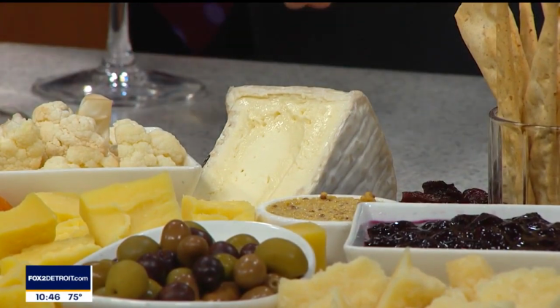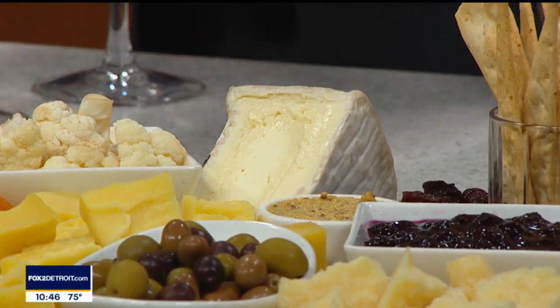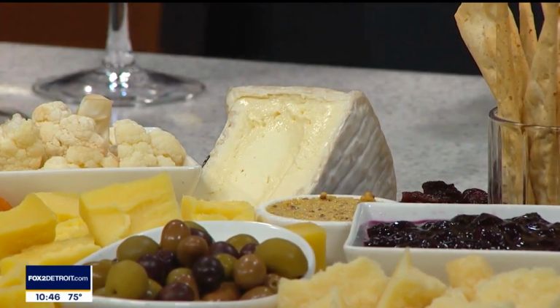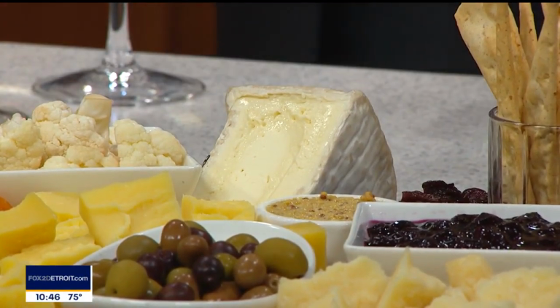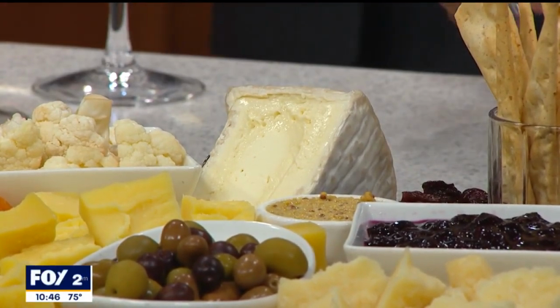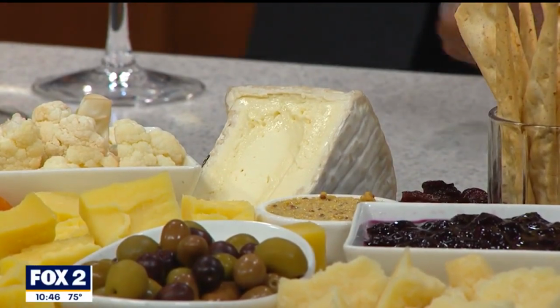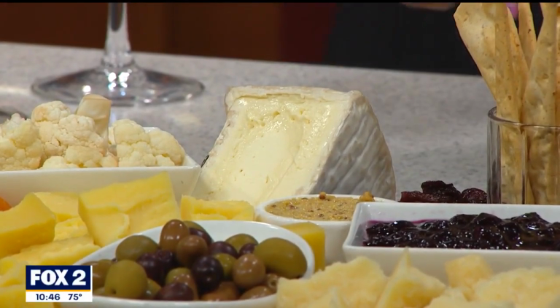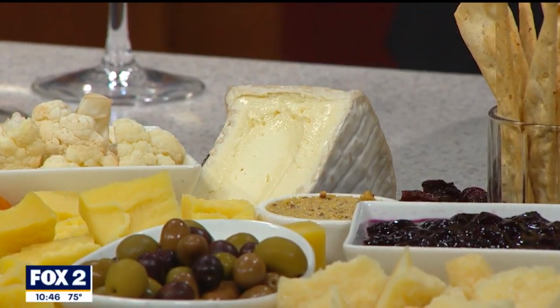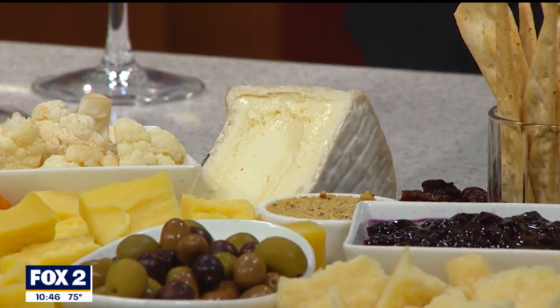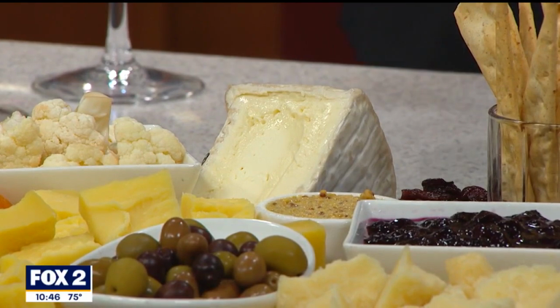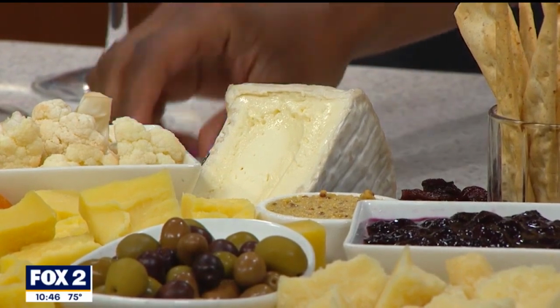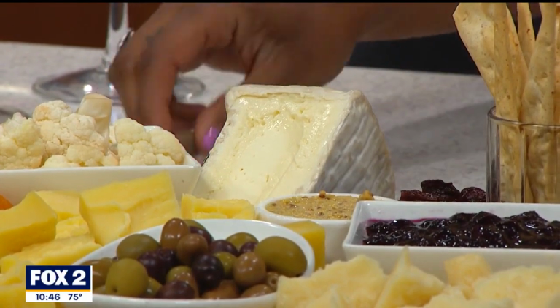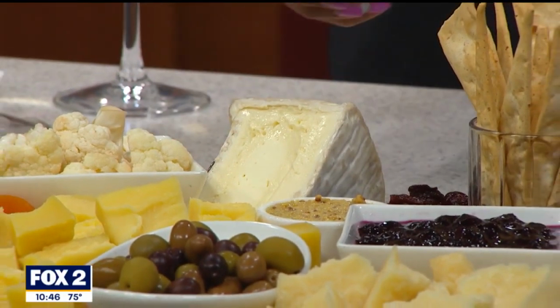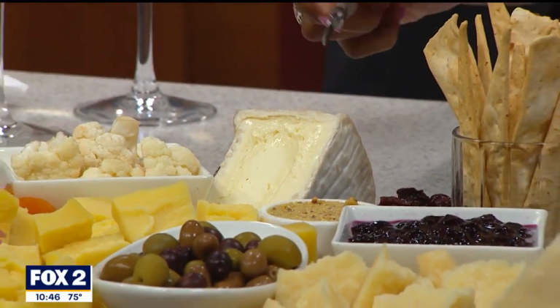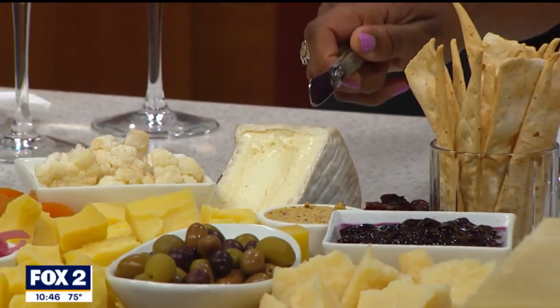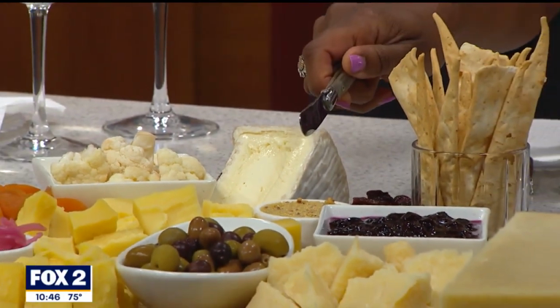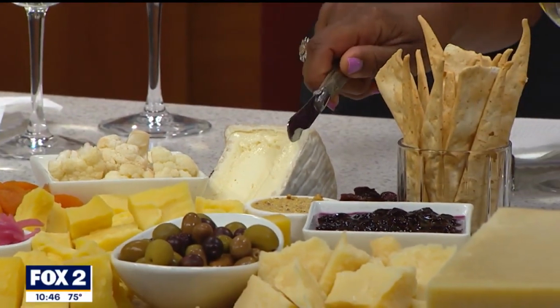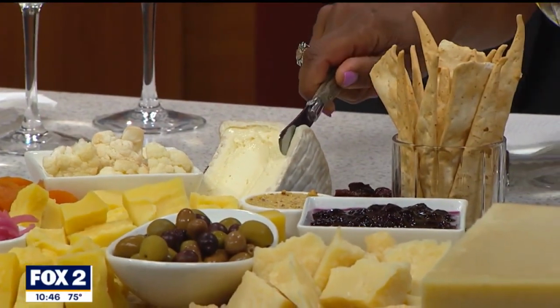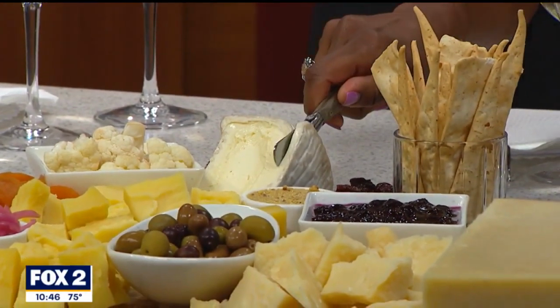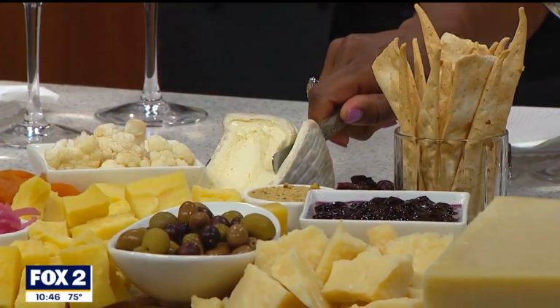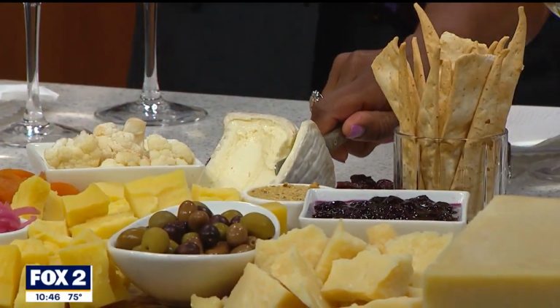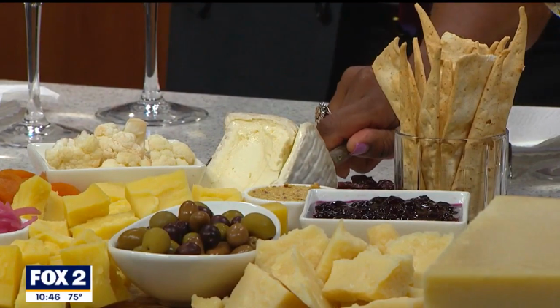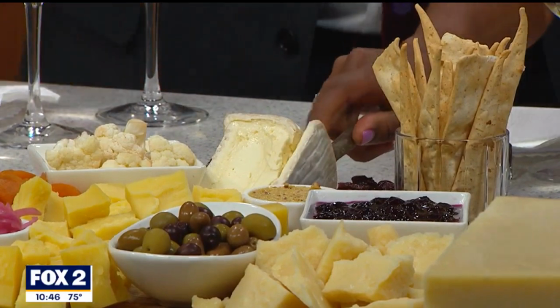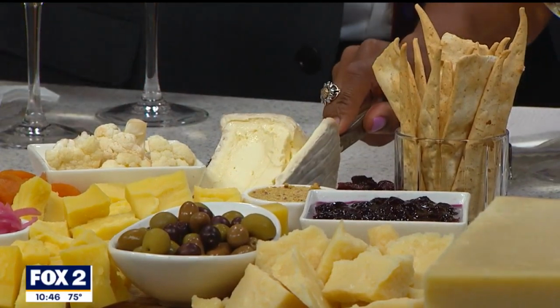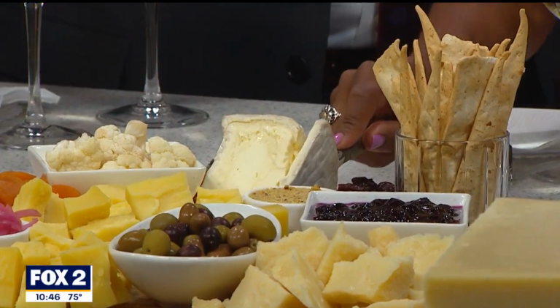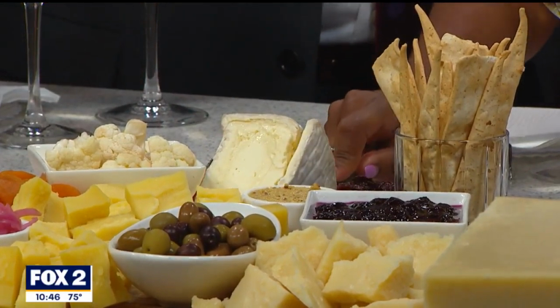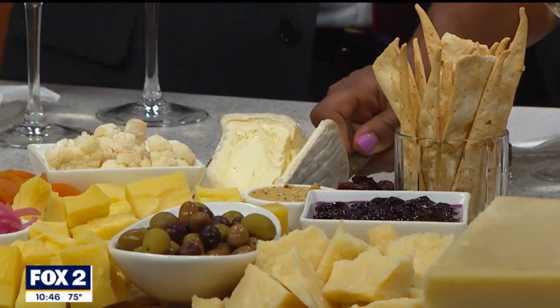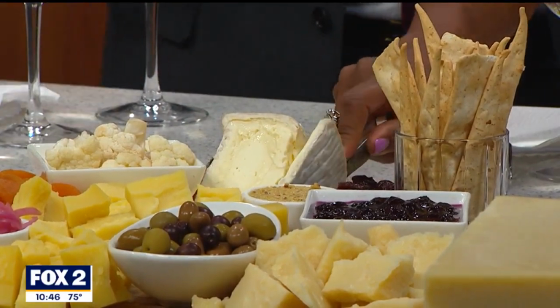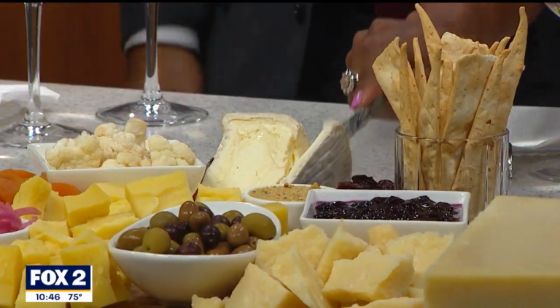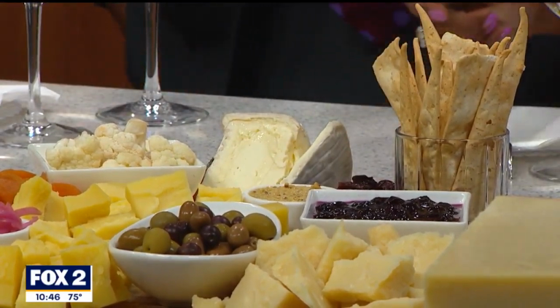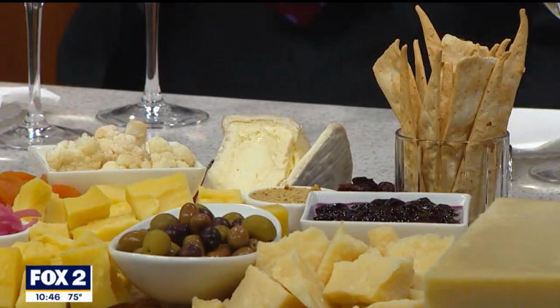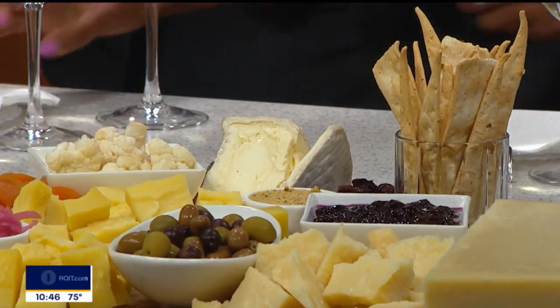Yeah, that's this one right here. That's like on Thanksgiving when you're pumping stuff into the turkey — they do that to the cheese, just a little something extra. But it makes the cheese really buttery, so I do like something with a little bit more acid on that.